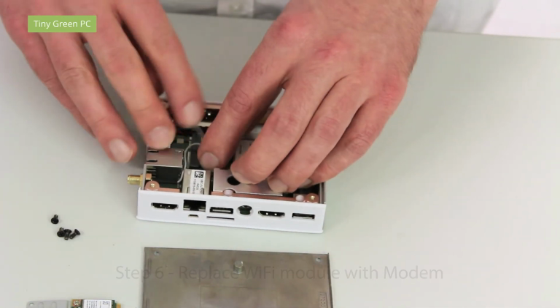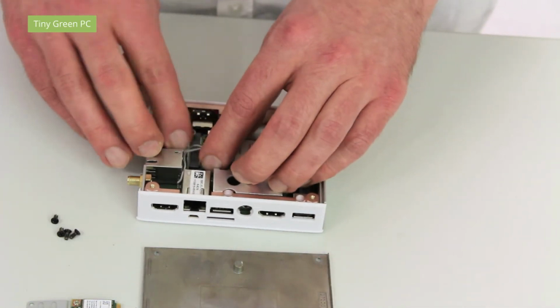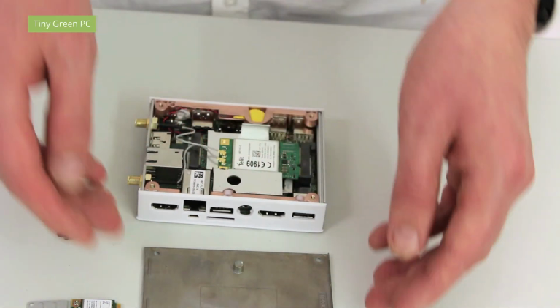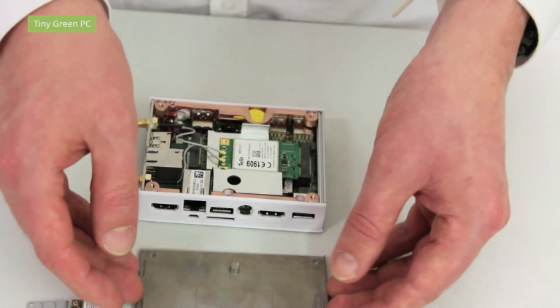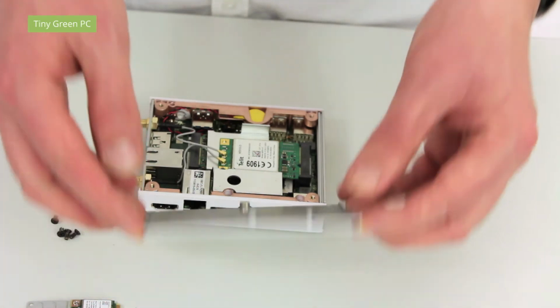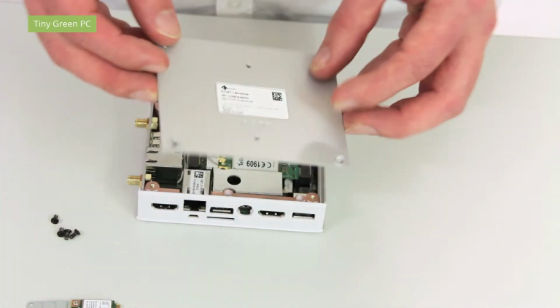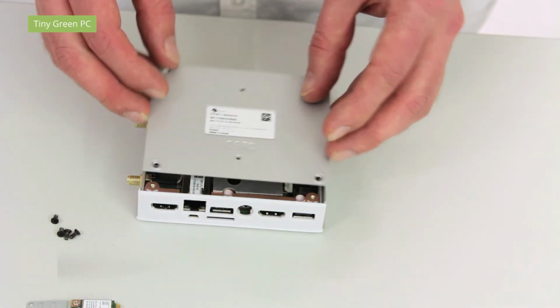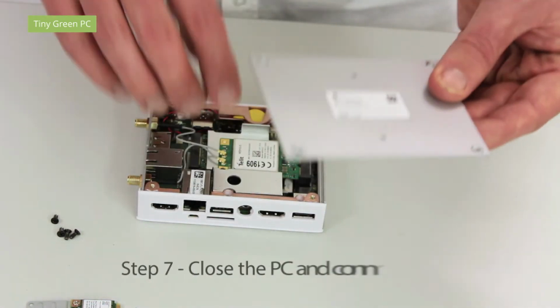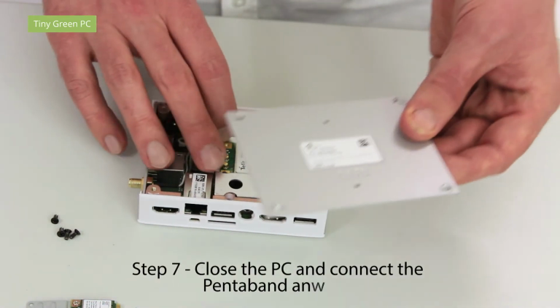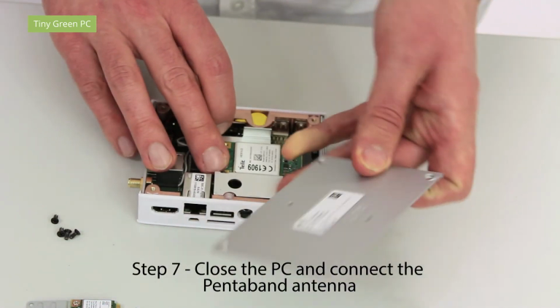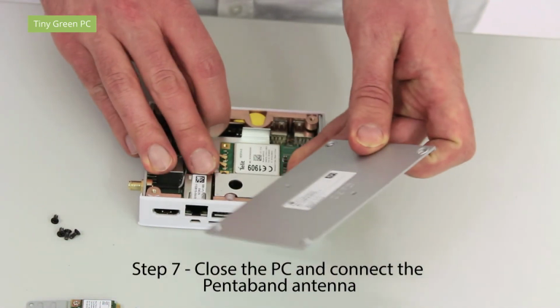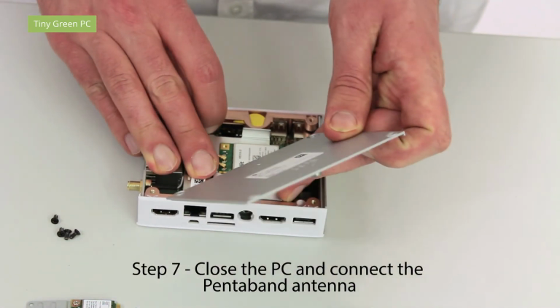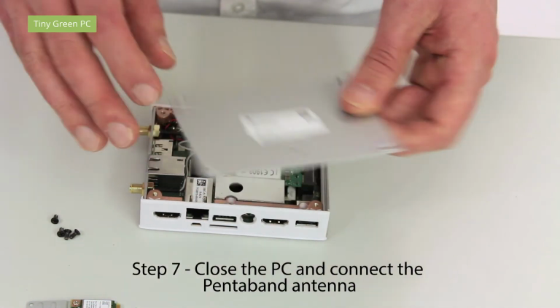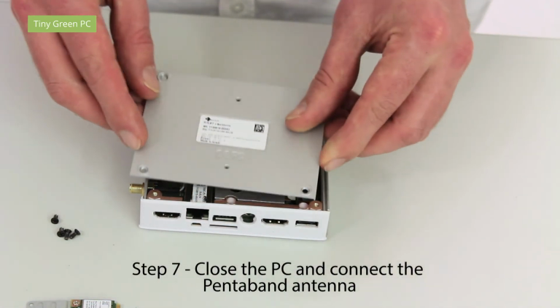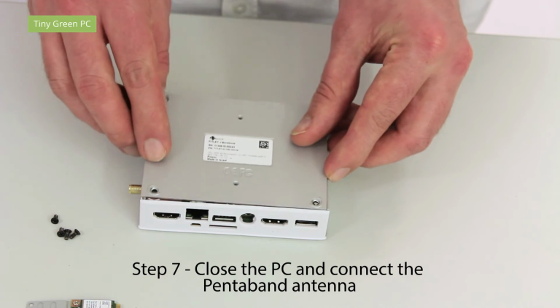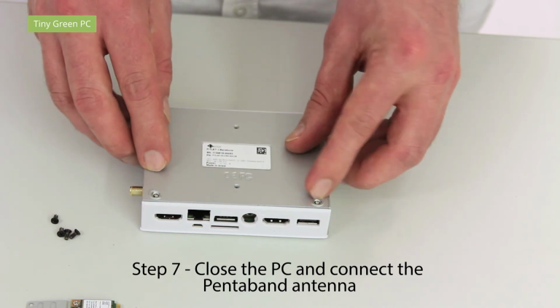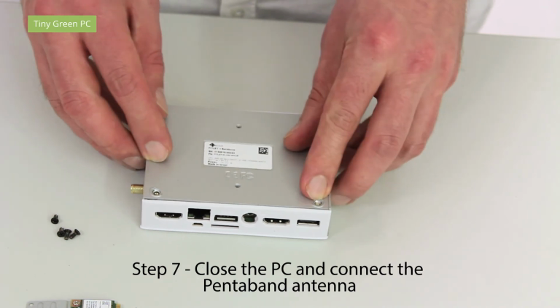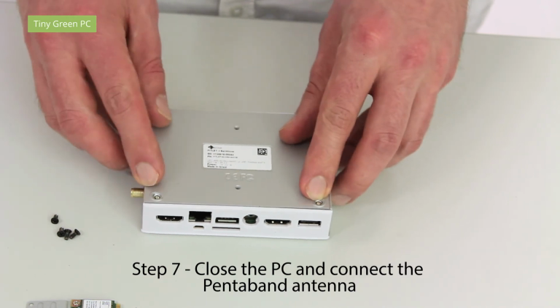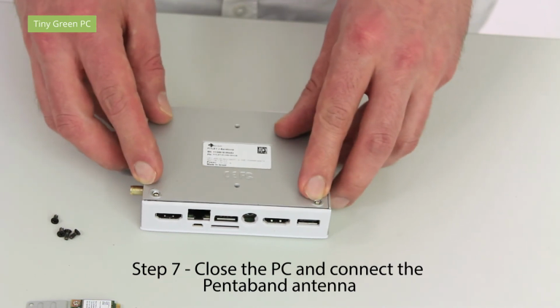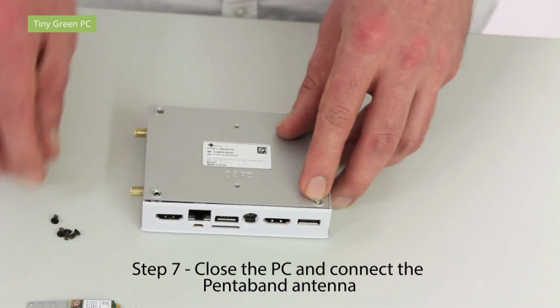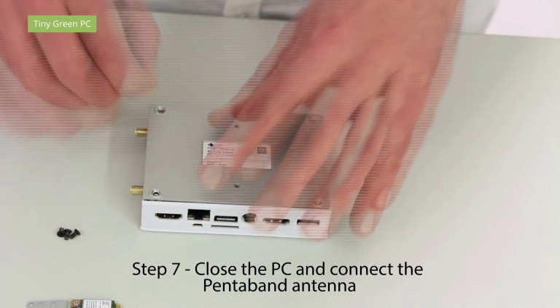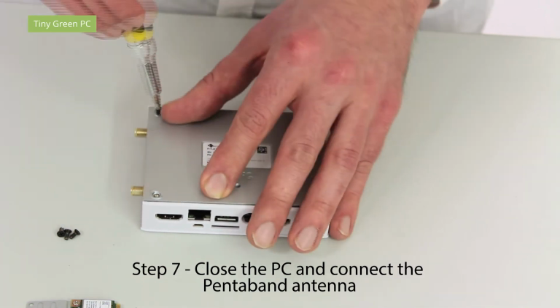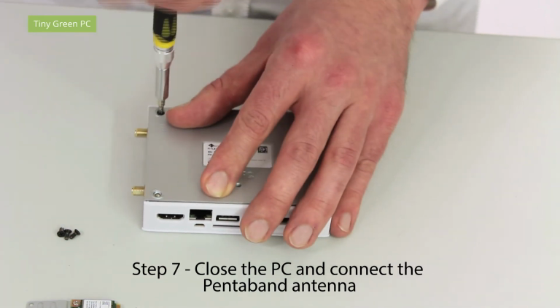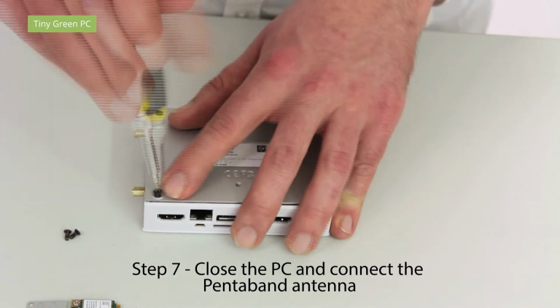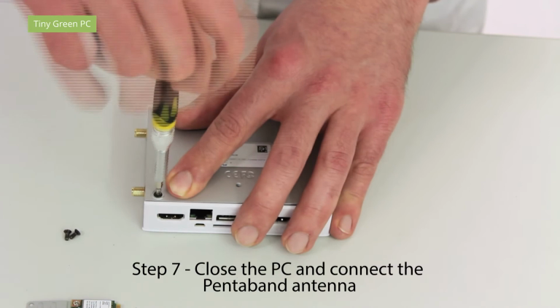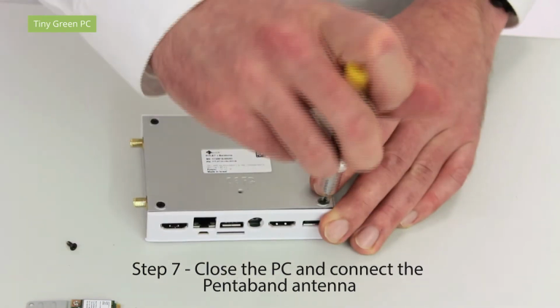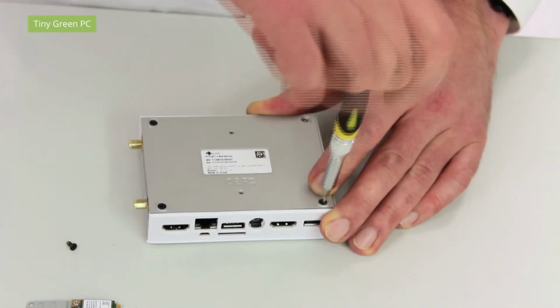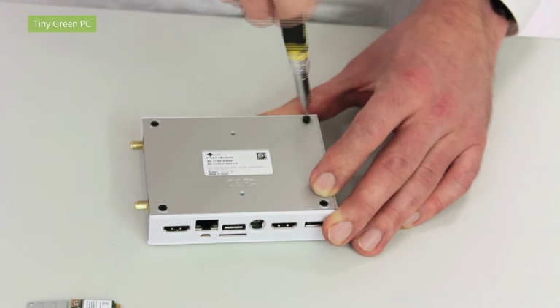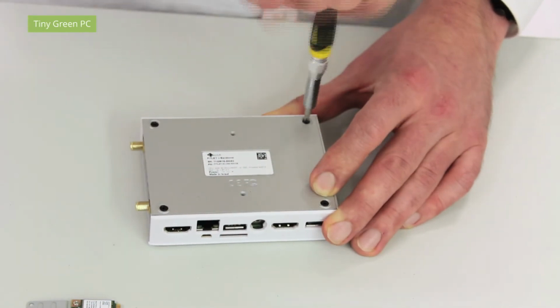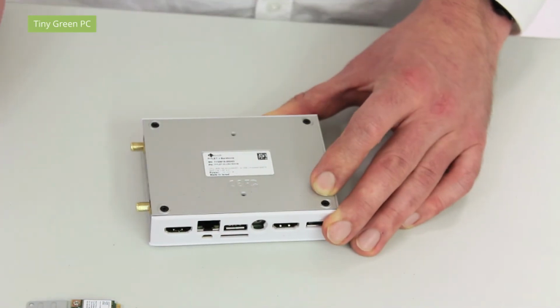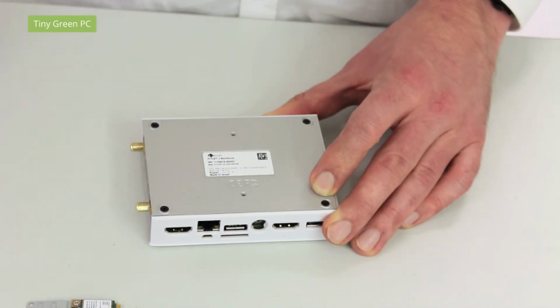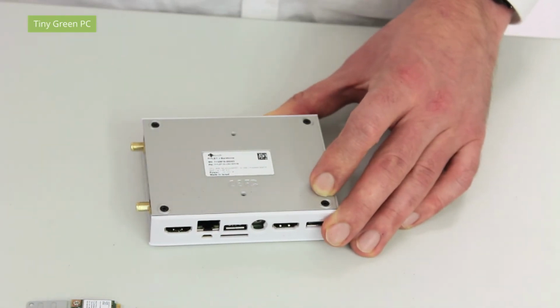The final step is to close the Fitlet and connect the antenna.